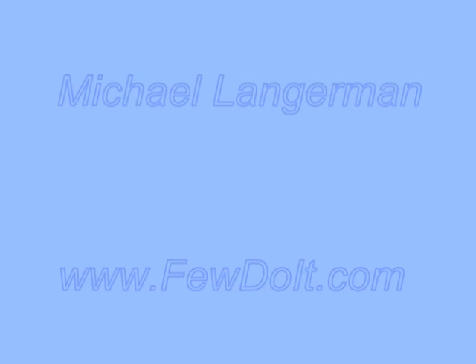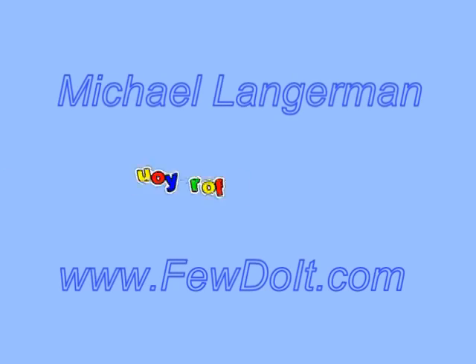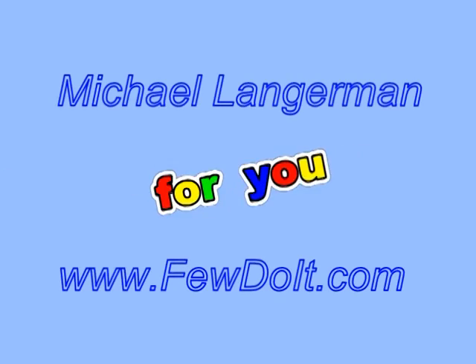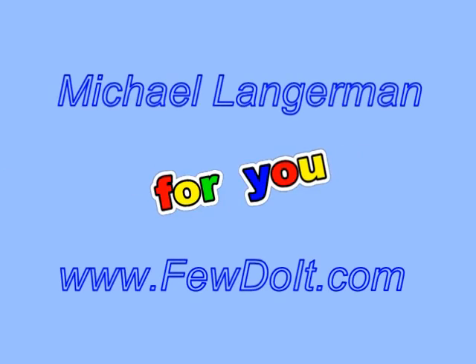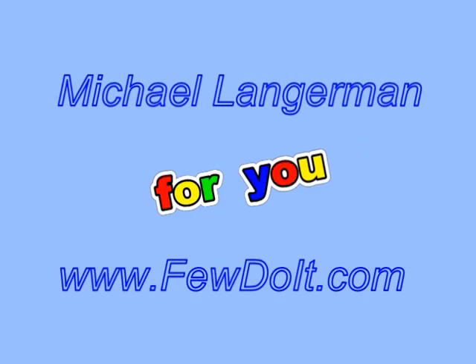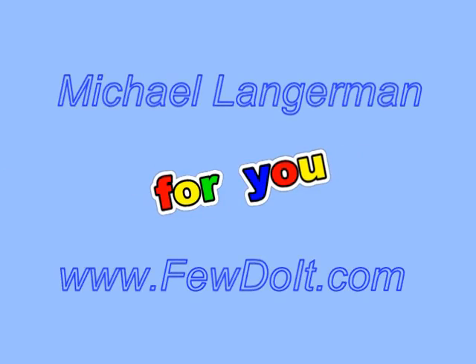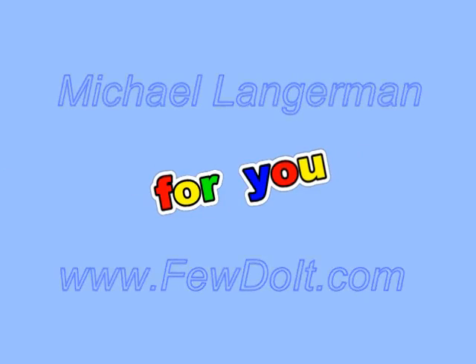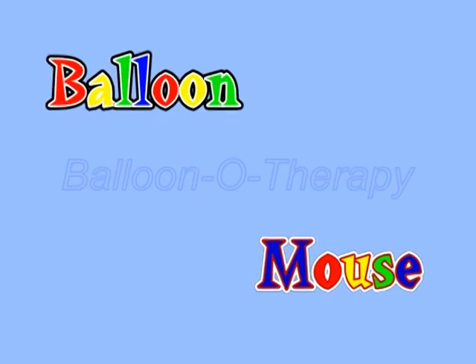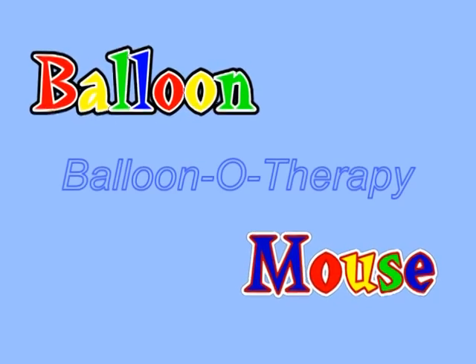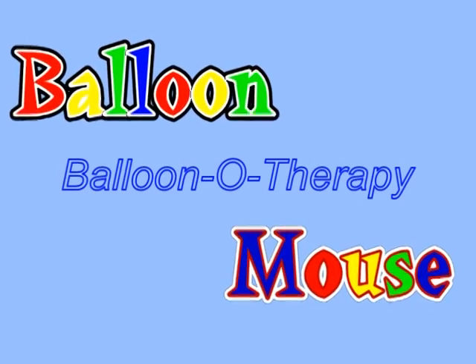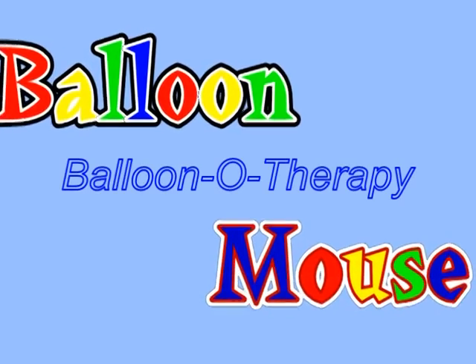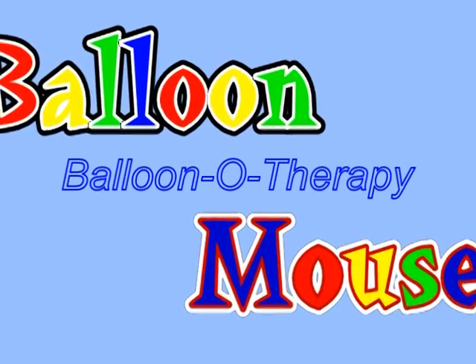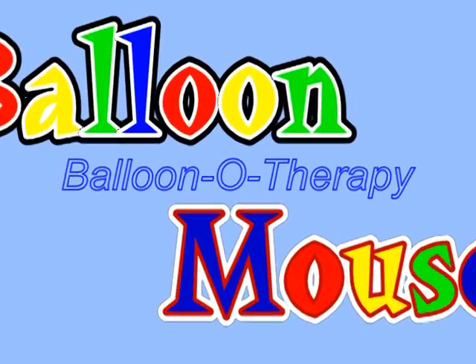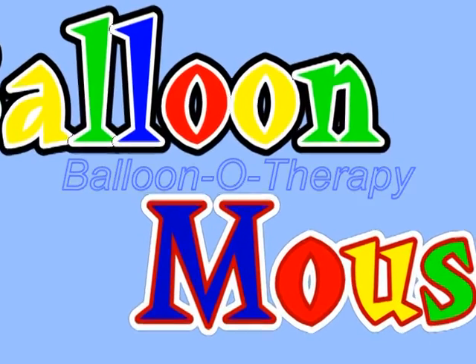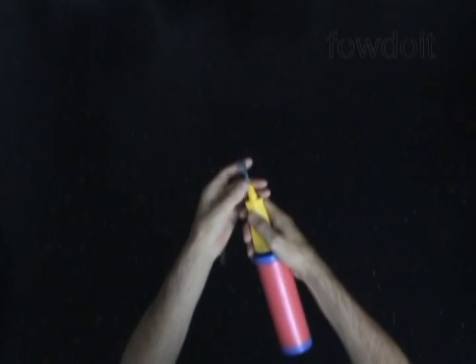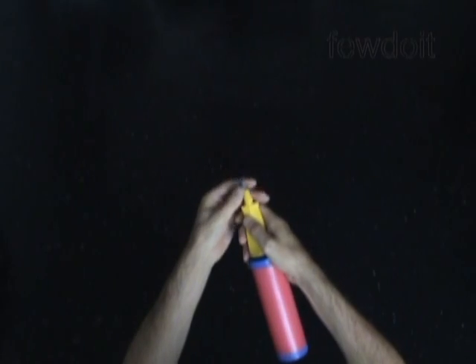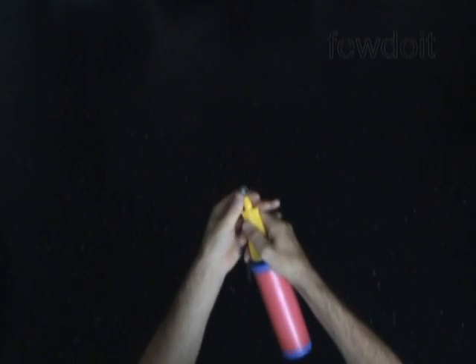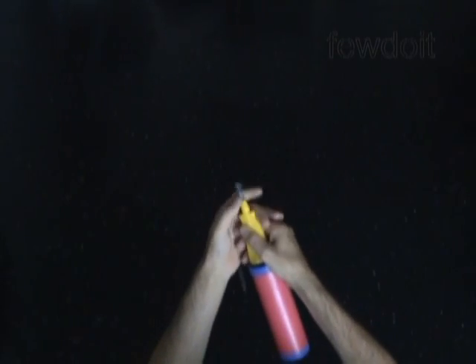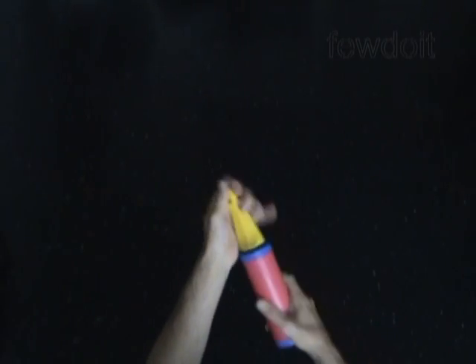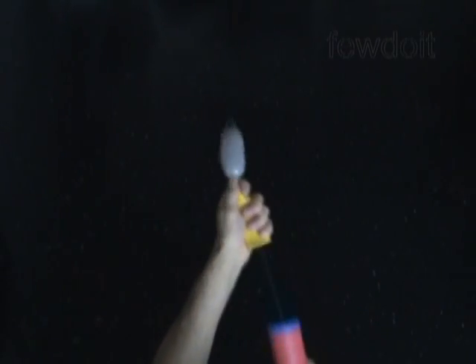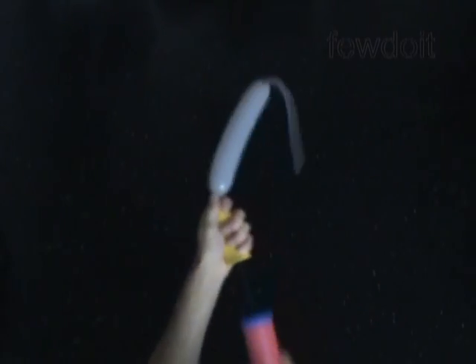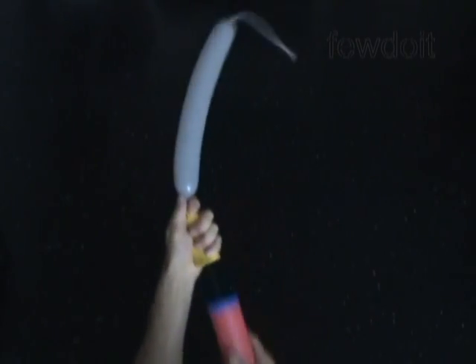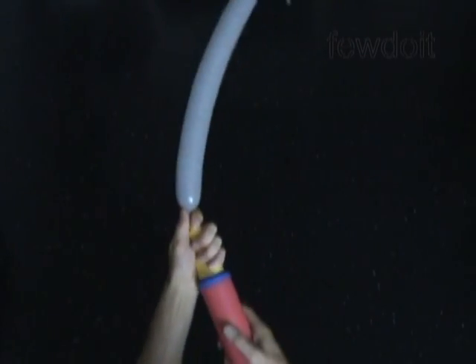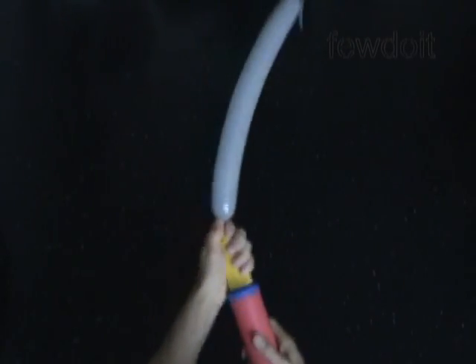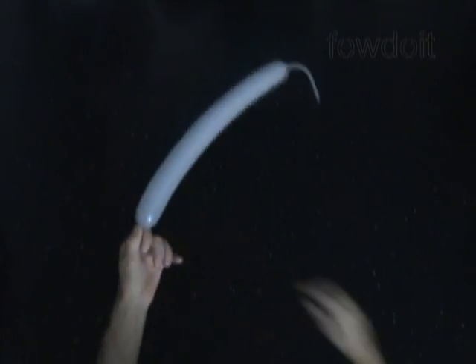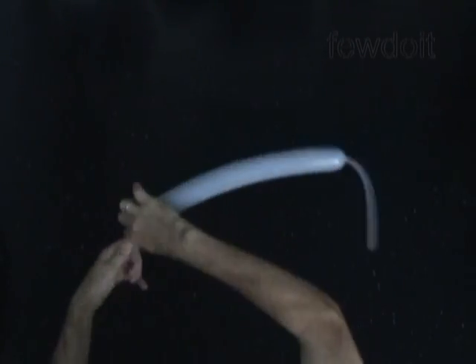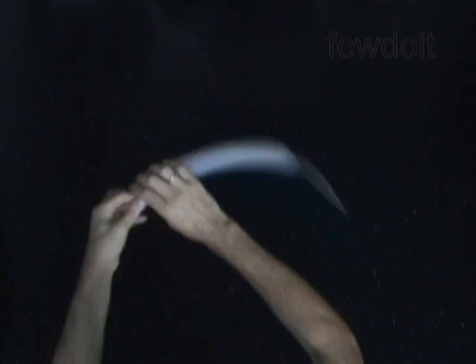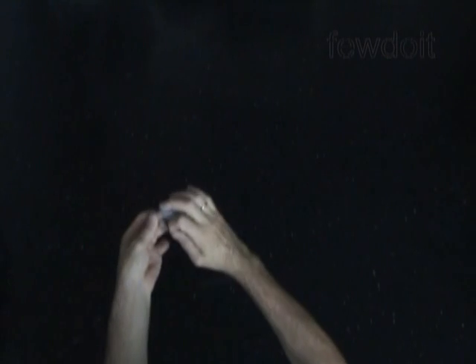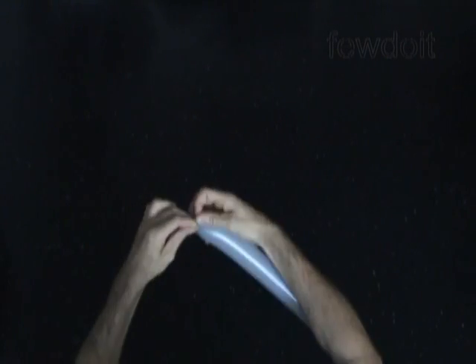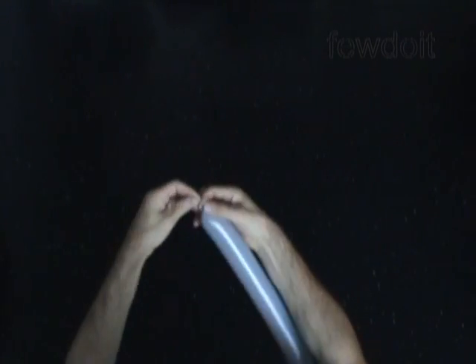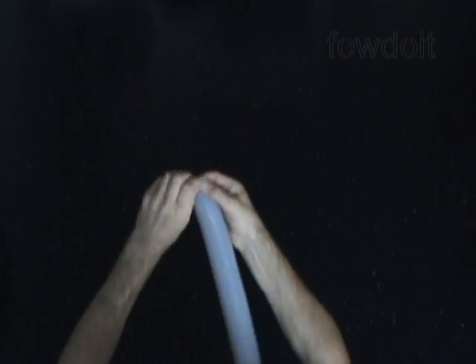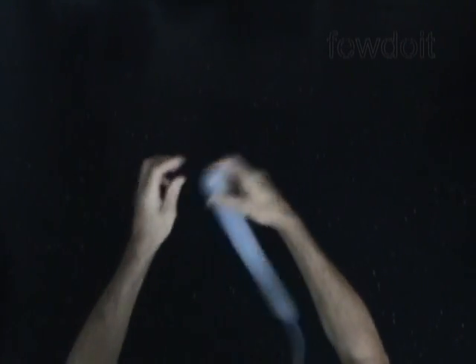Hello everybody! Today we are going to use one balloon to make a sculpture of a mouse. It is a very basic sculpture and we can use it as a bracelet. Let's inflate any appropriate color balloon, leaving about 7 inch flat tail.